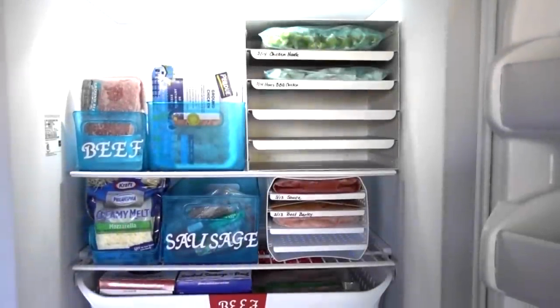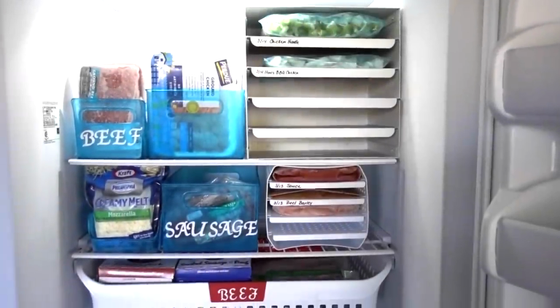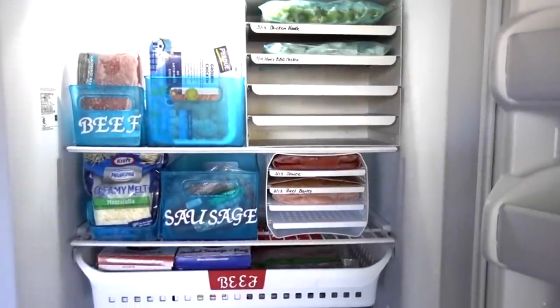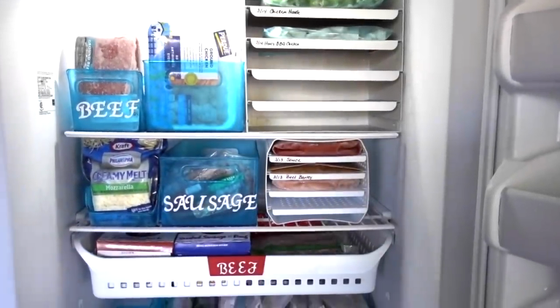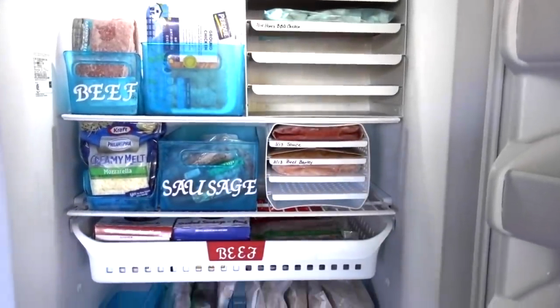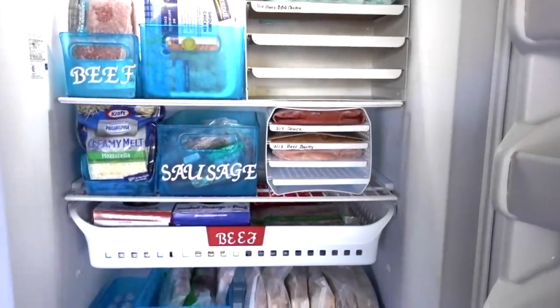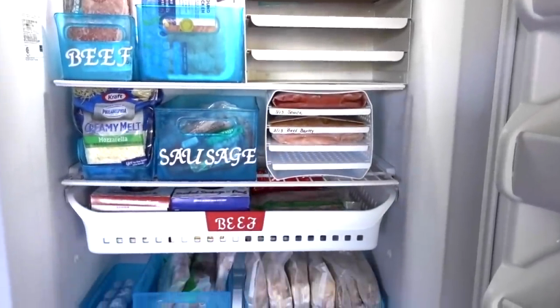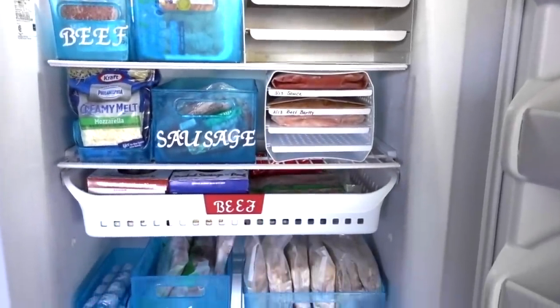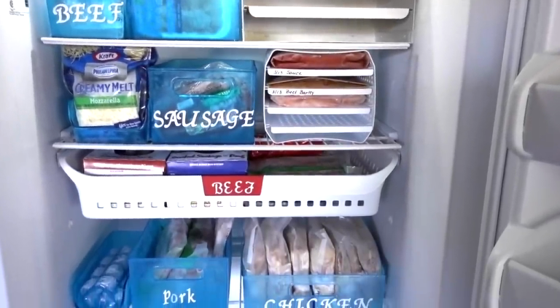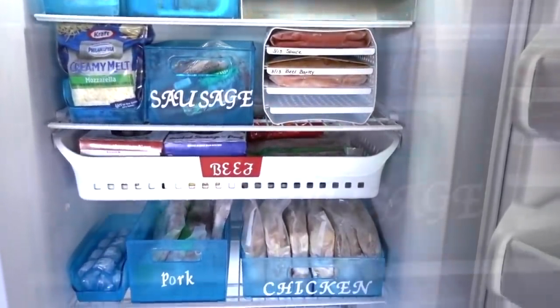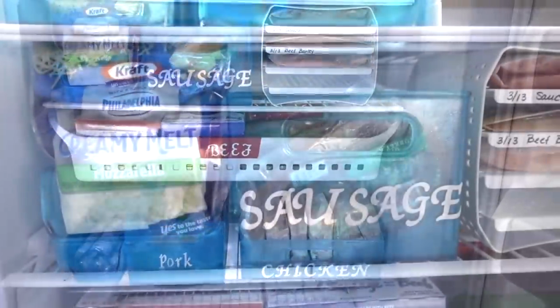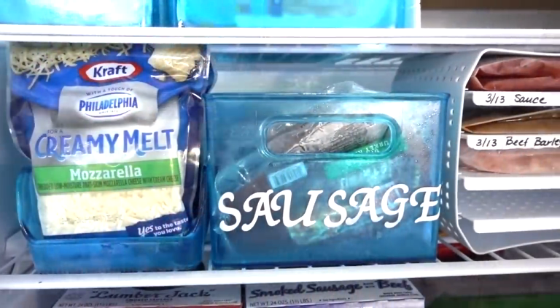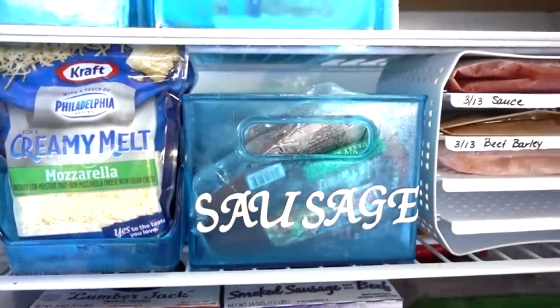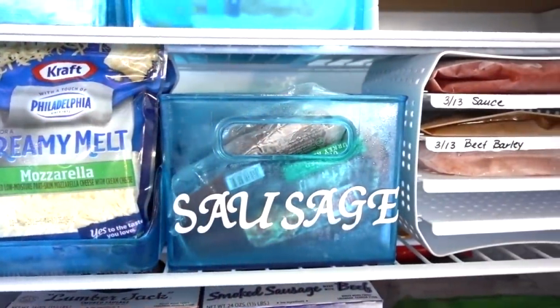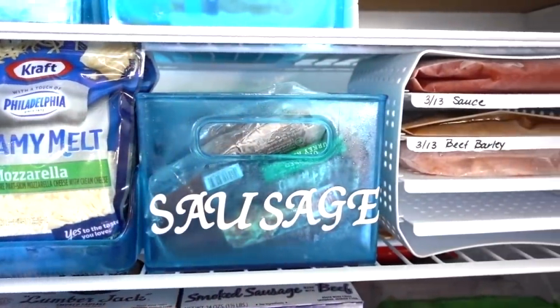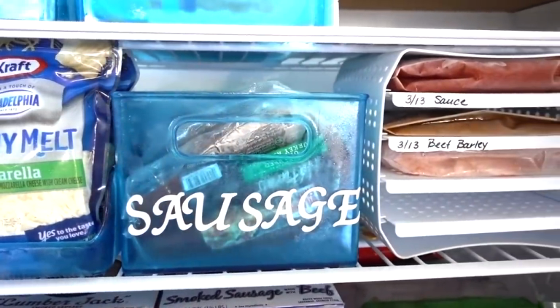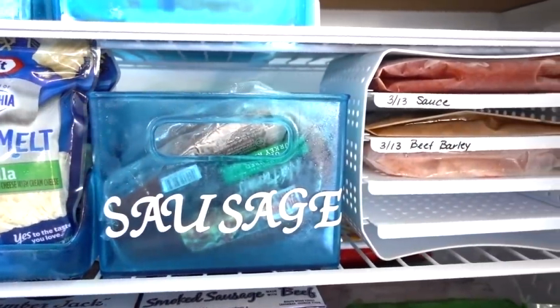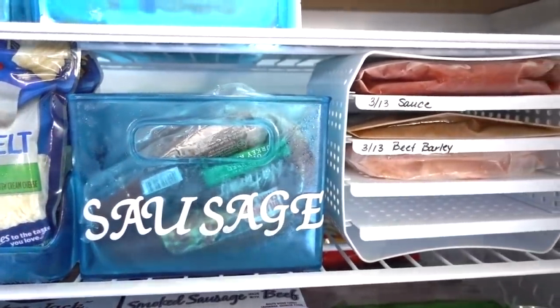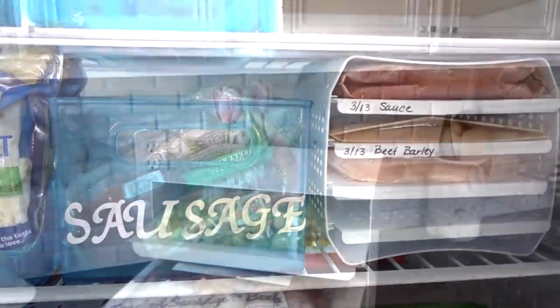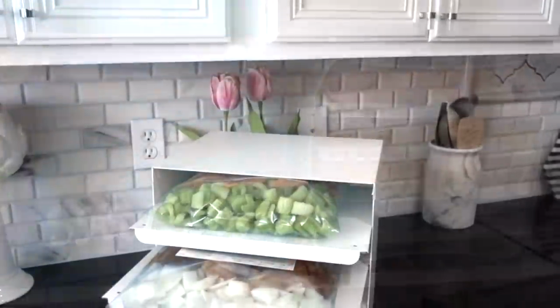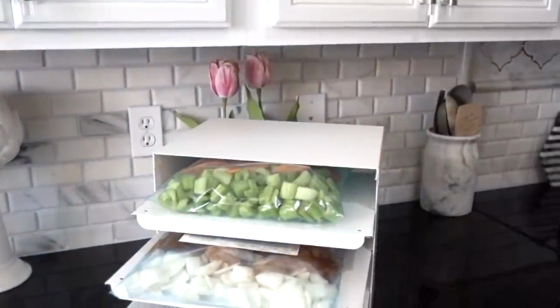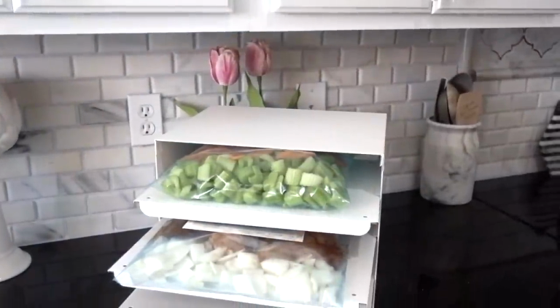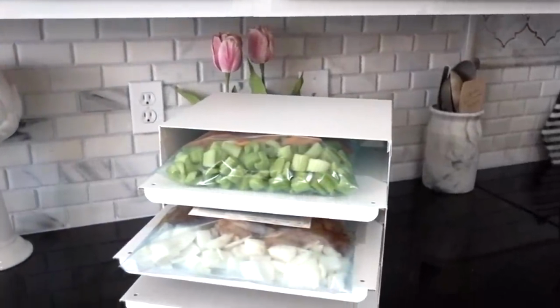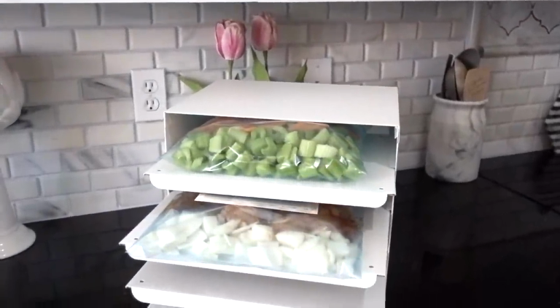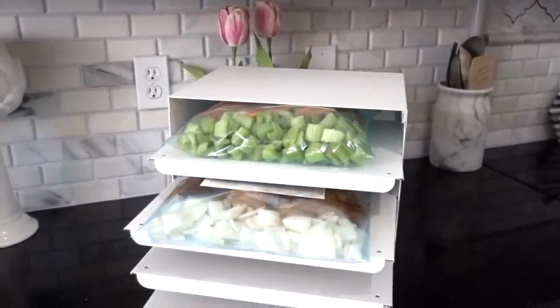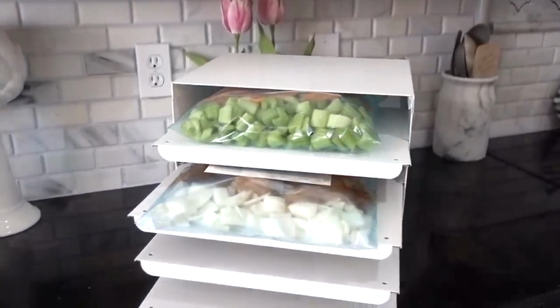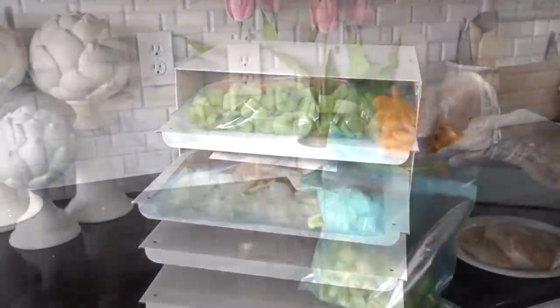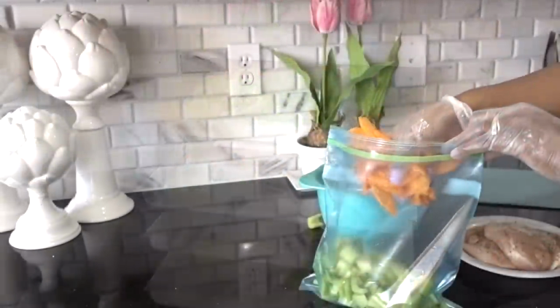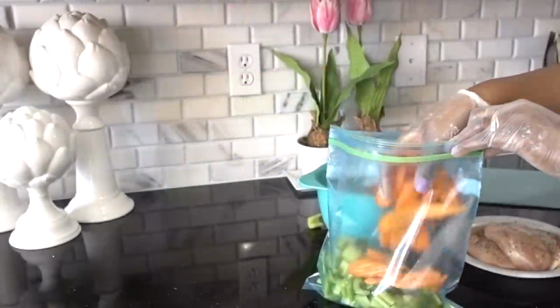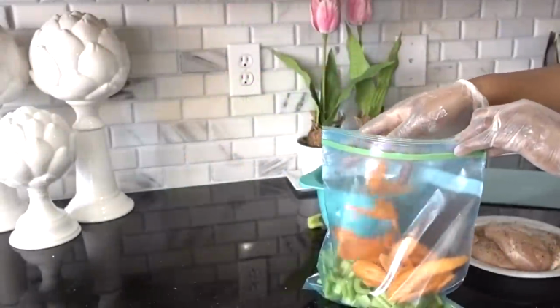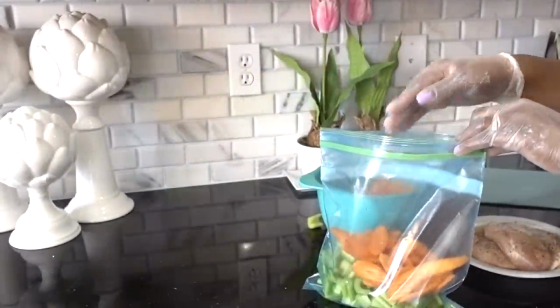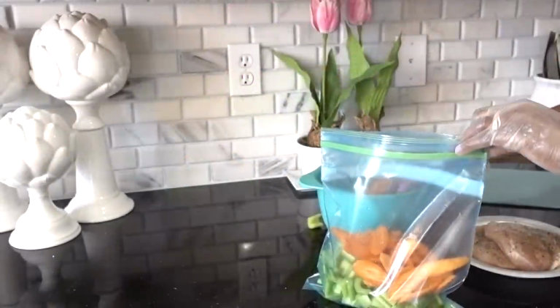Thank you Metamucil for sponsoring this video. It can be a dreaded task getting anything in or out of your freezer if it's not organized. I have several organizational hacks to share with you, along with some healthy, tasty make-ahead slow cooker meals.